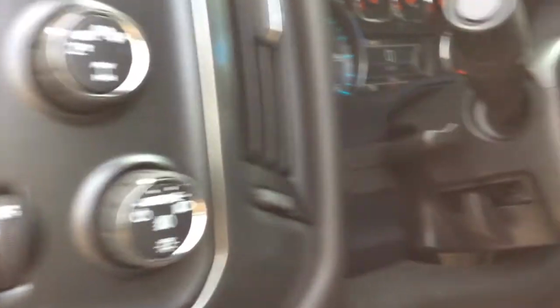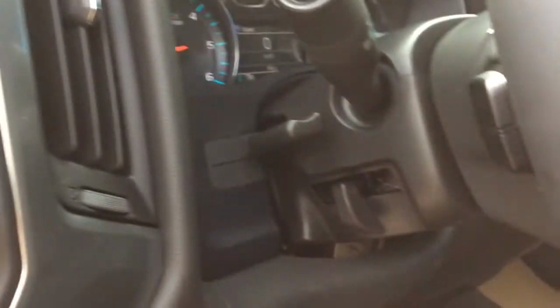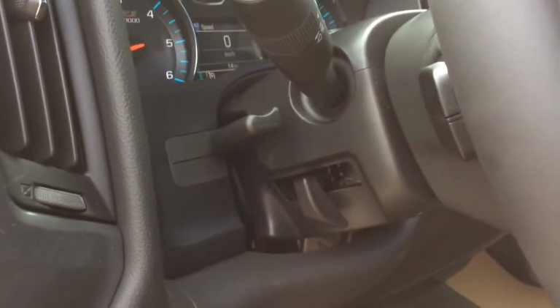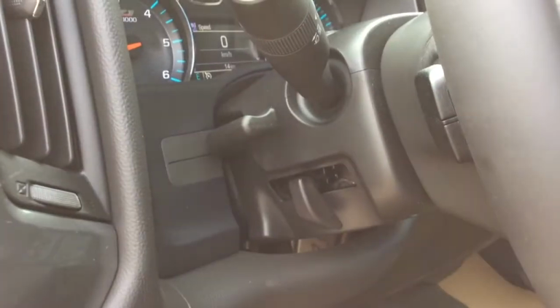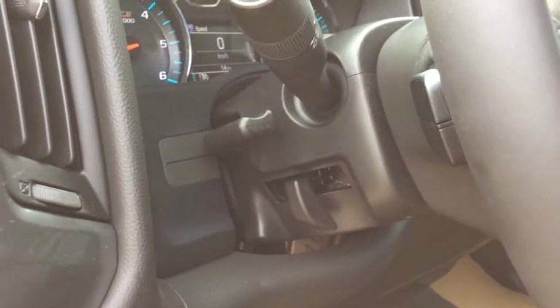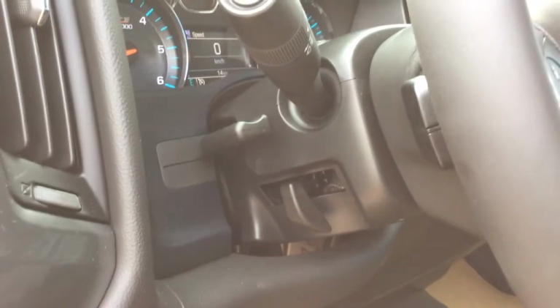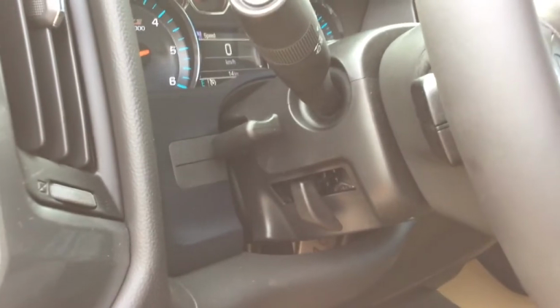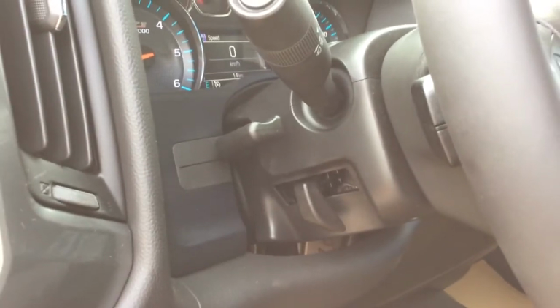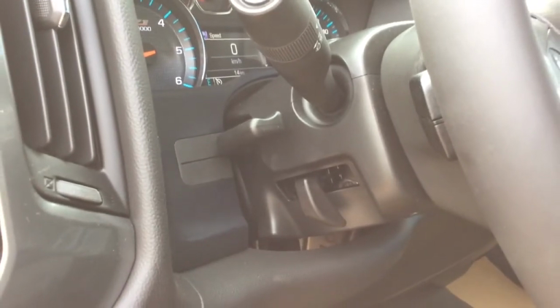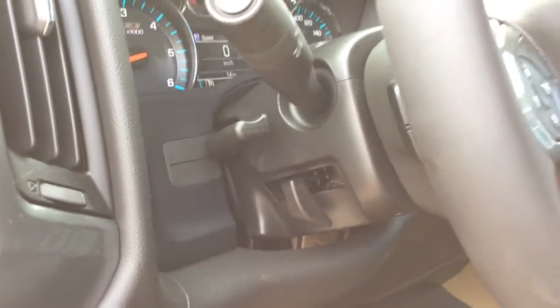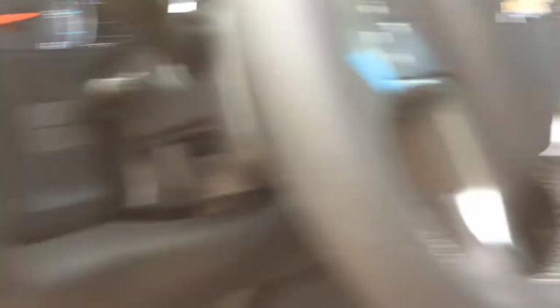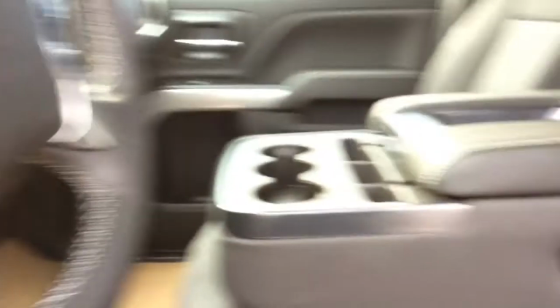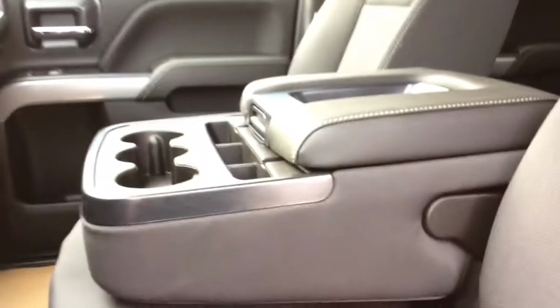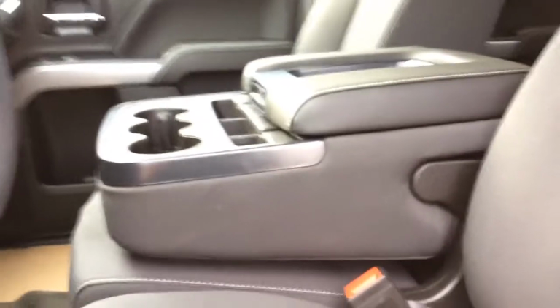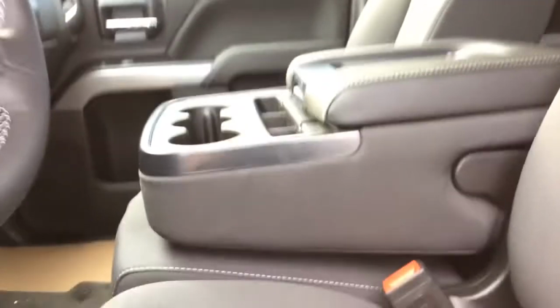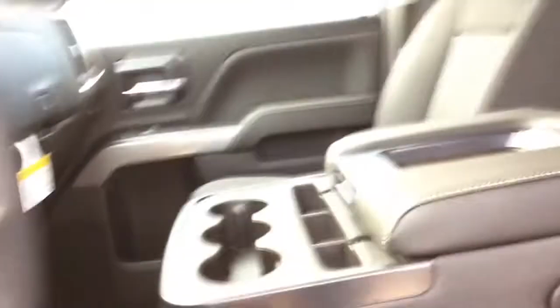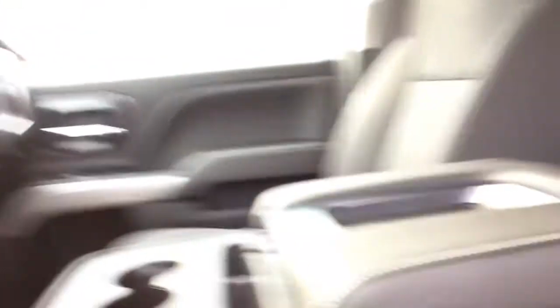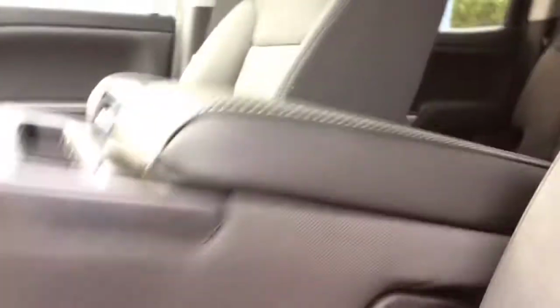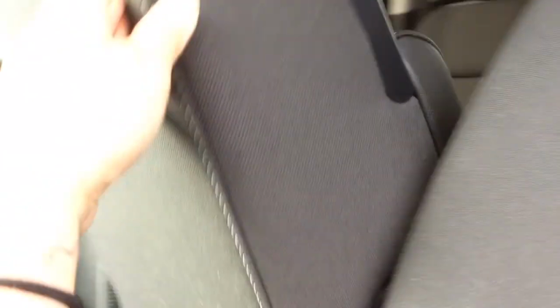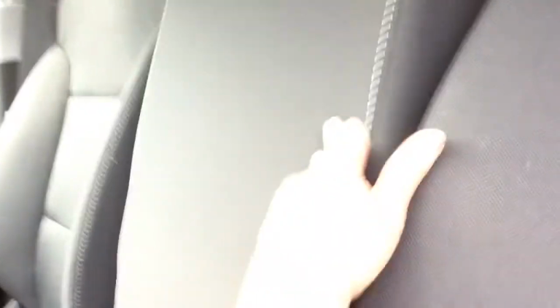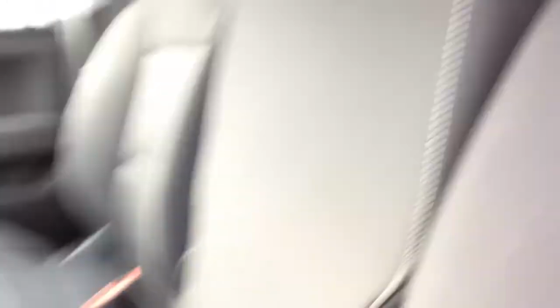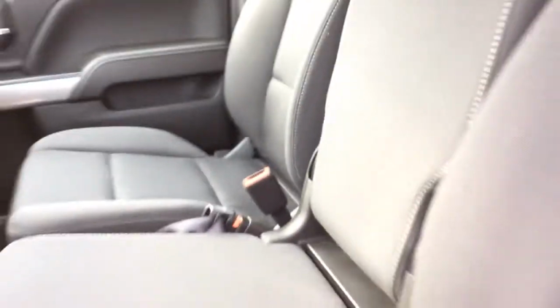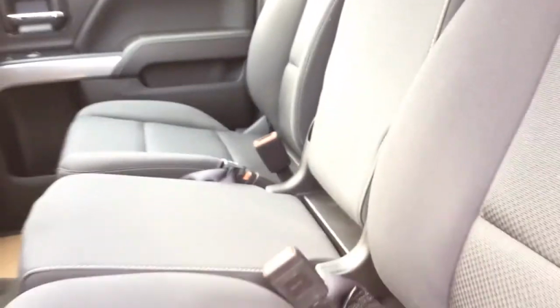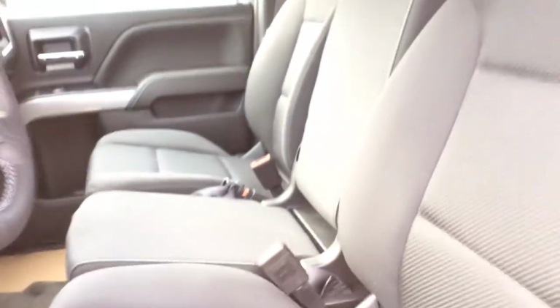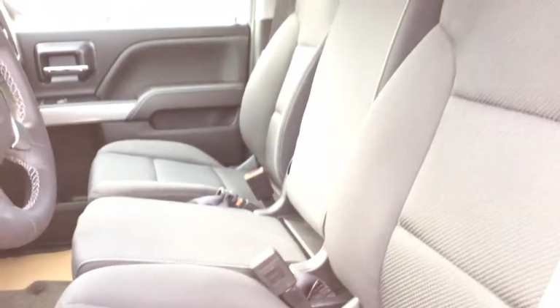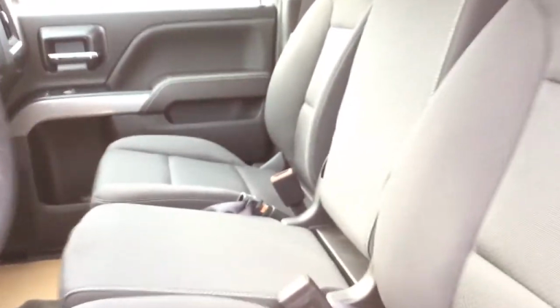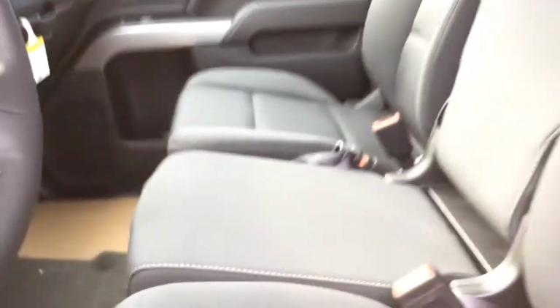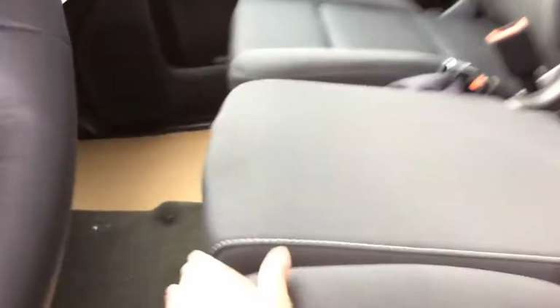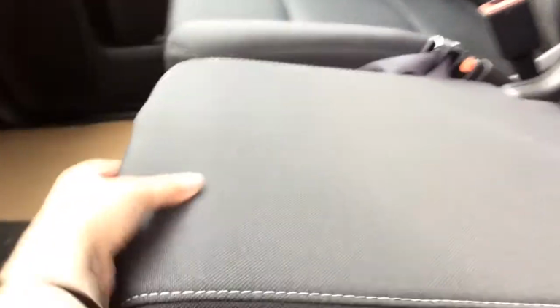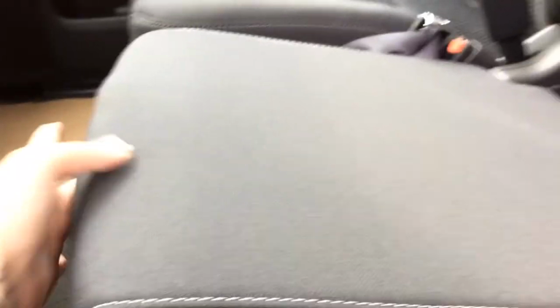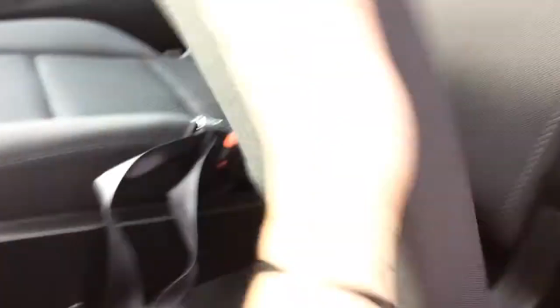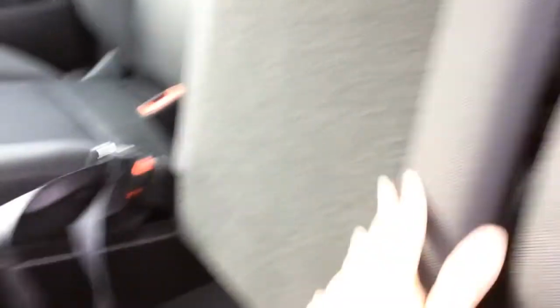On the side of the steering column you can see we've got our manual tilt and telescopic steering wheel. To create the third-door seating you just push this up out of your way. There is additional storage underneath there as well. You just have to press the button here and flip that up.